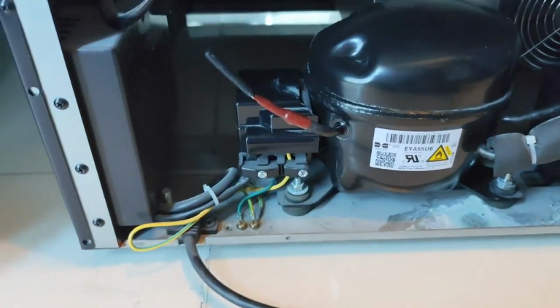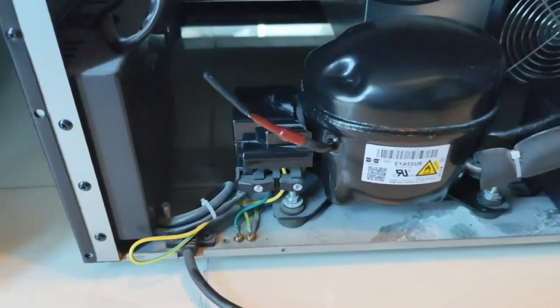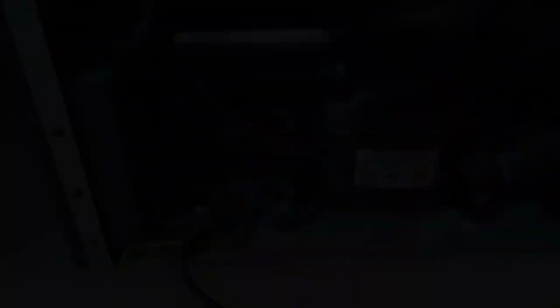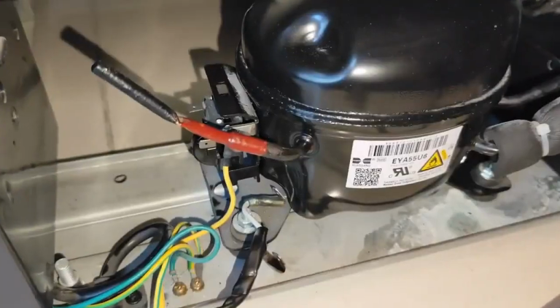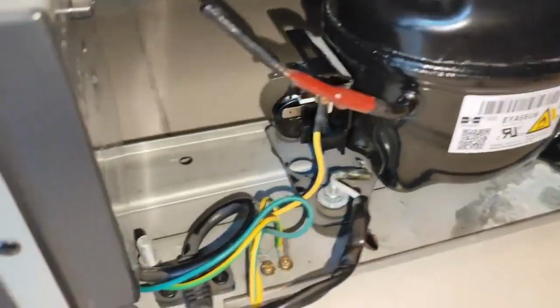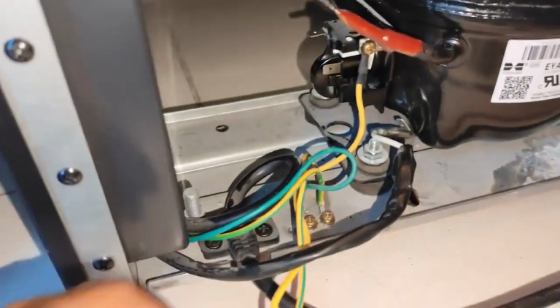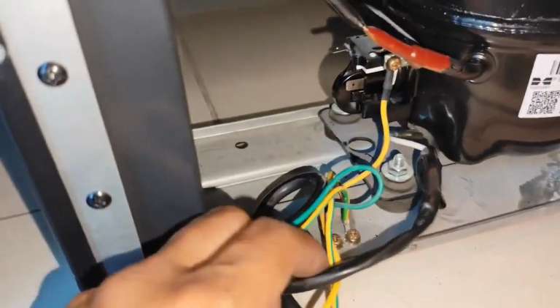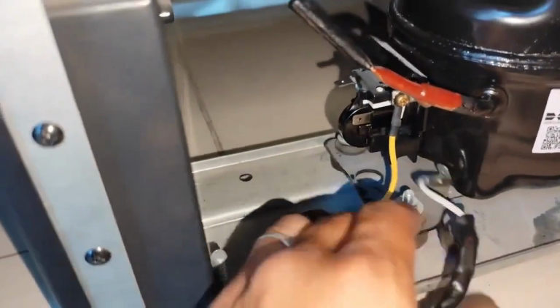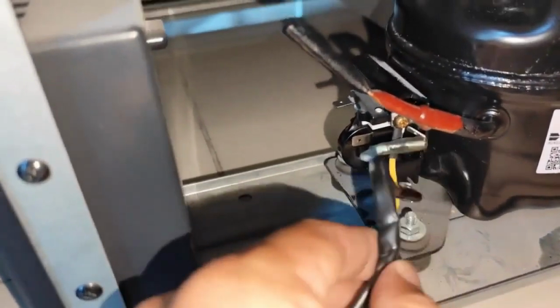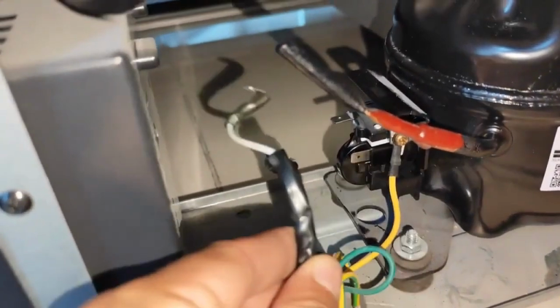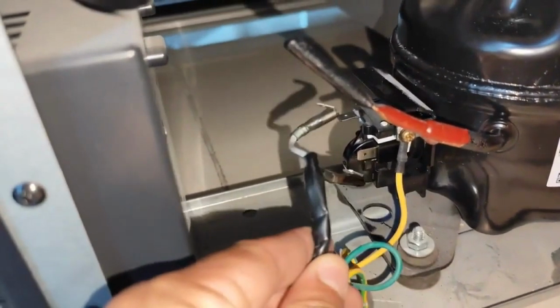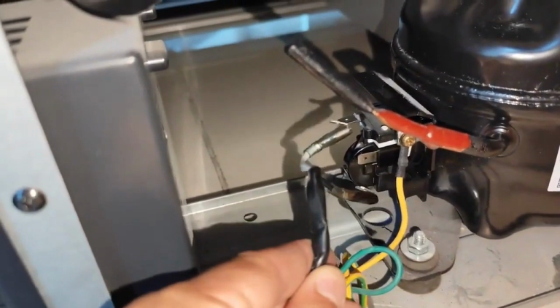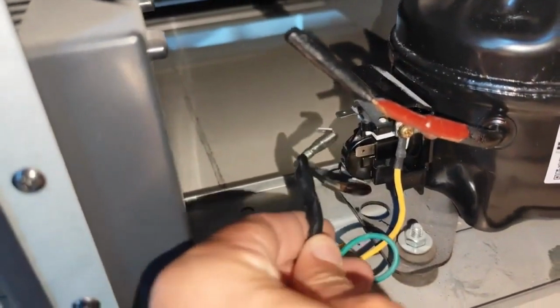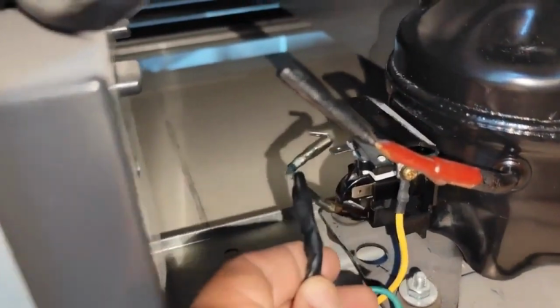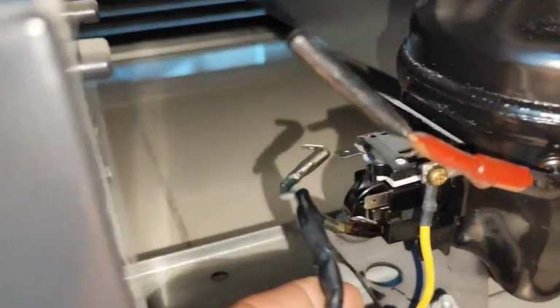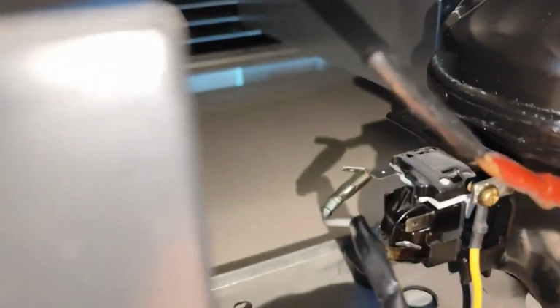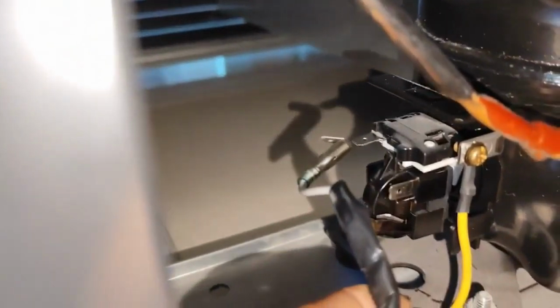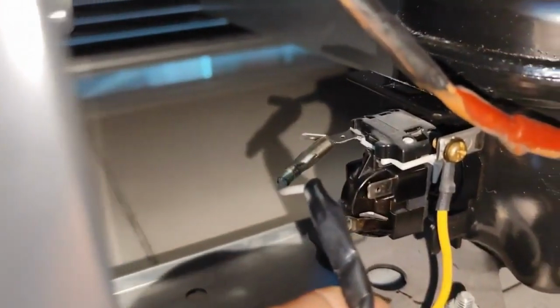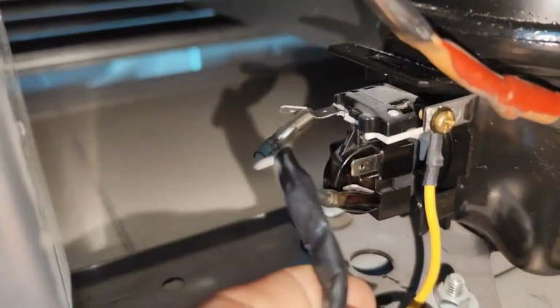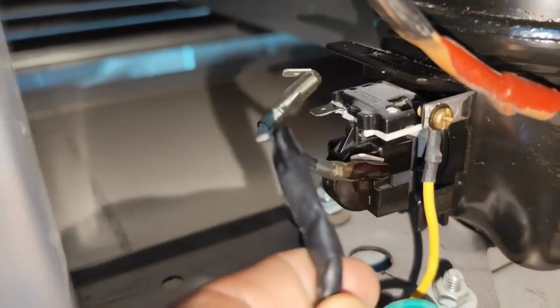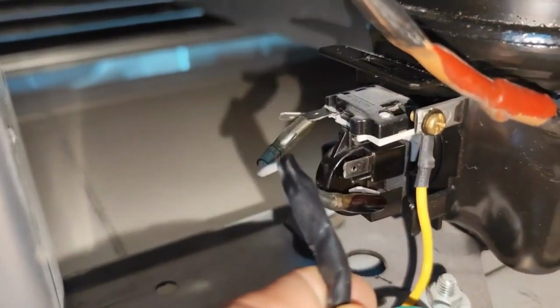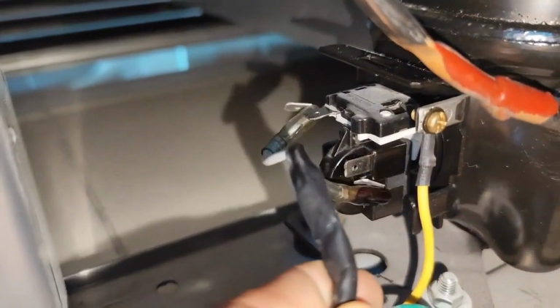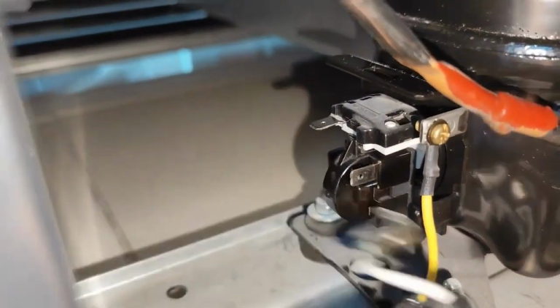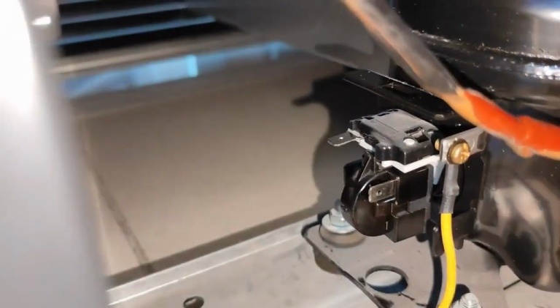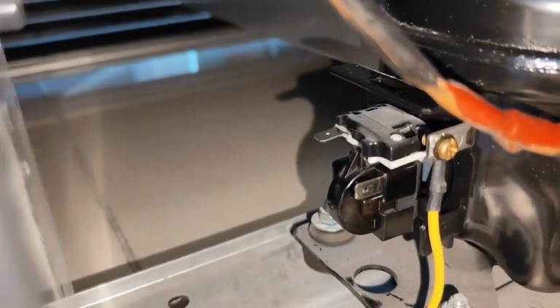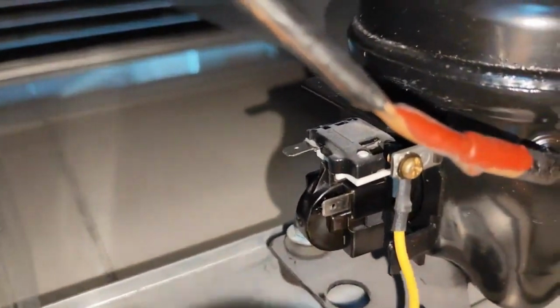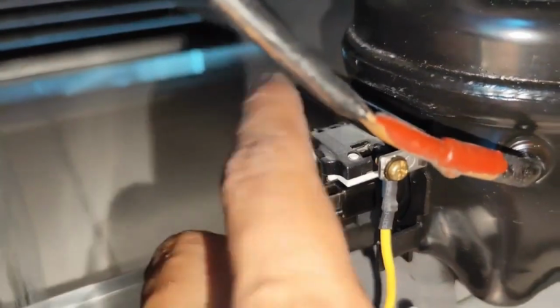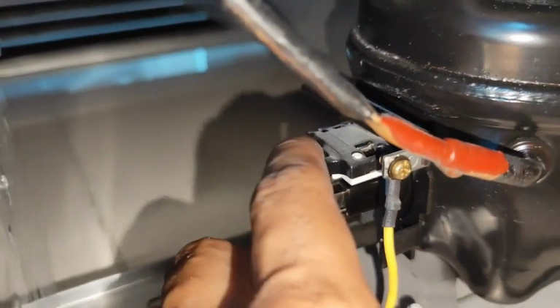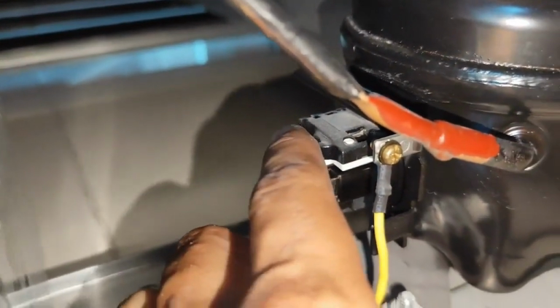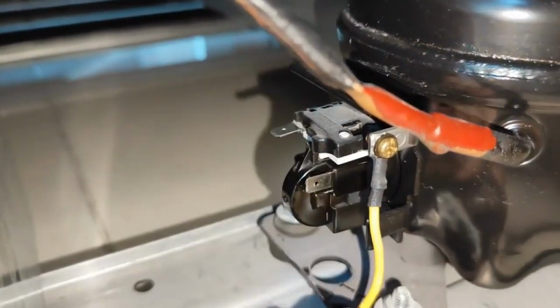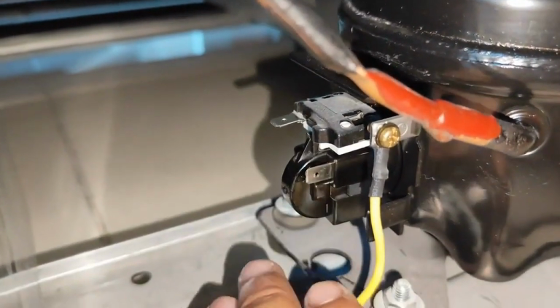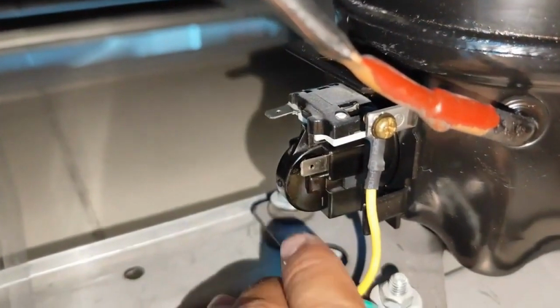We can remove the cables that come directly from the control board — the ones that power the relay and the thermal protector. Now, who's going to power that? We're going to take the direct power supply from the same wine cooler's cable.